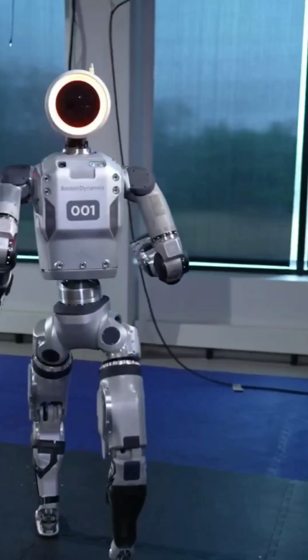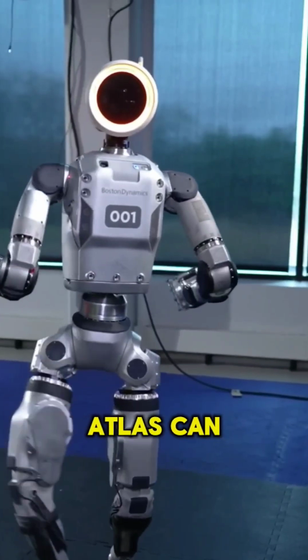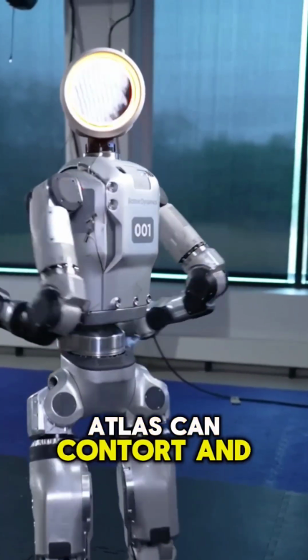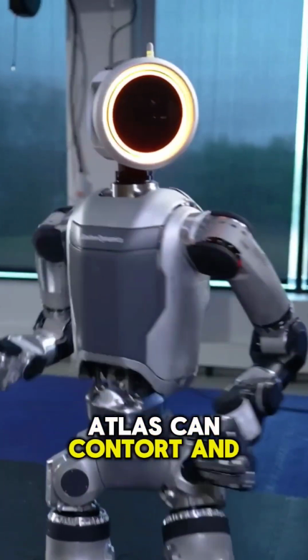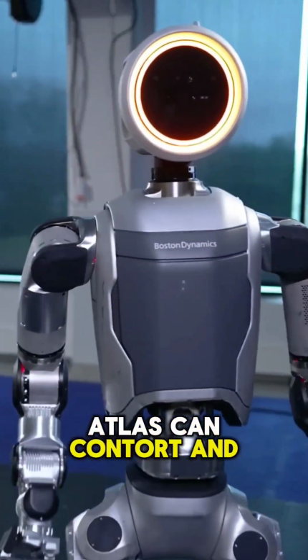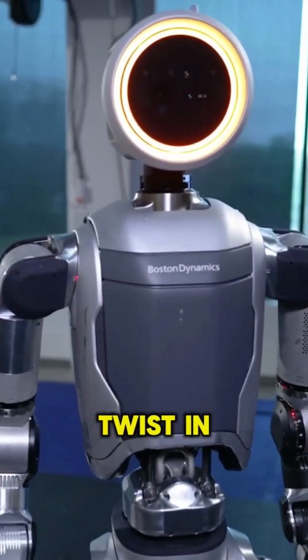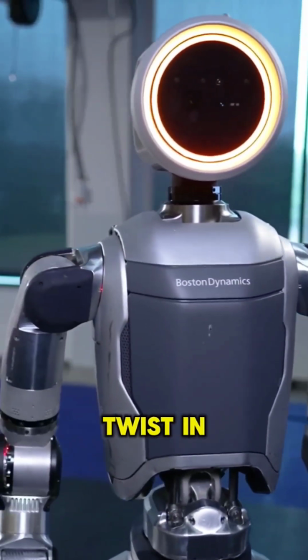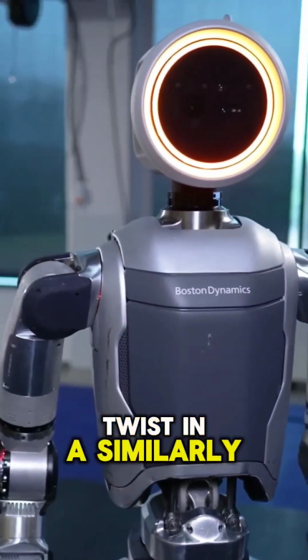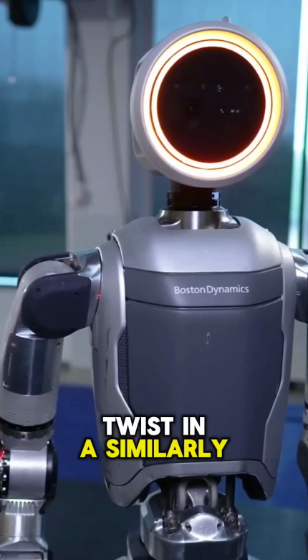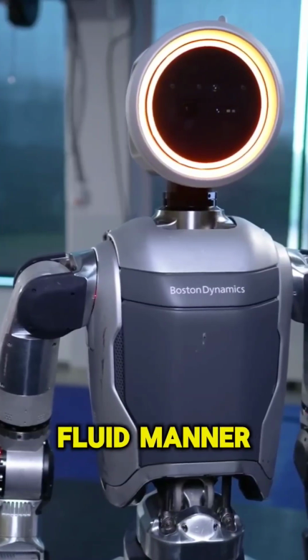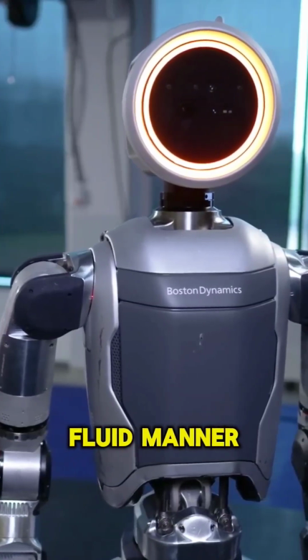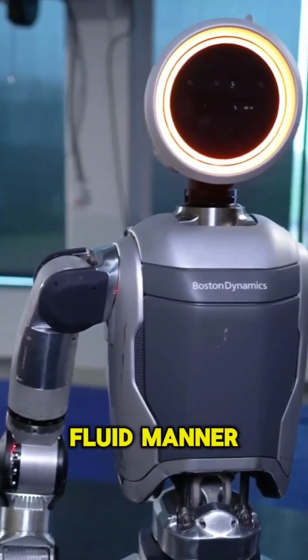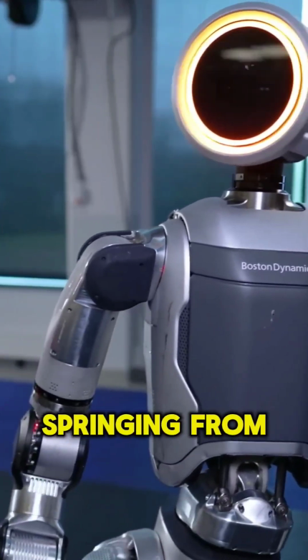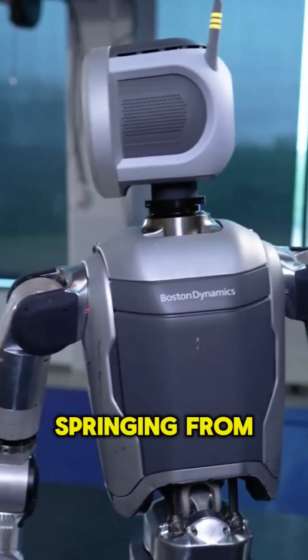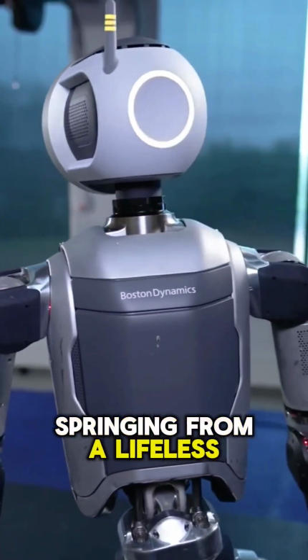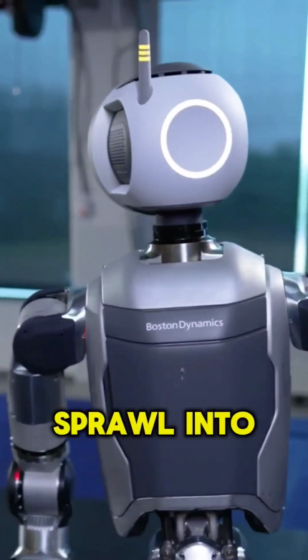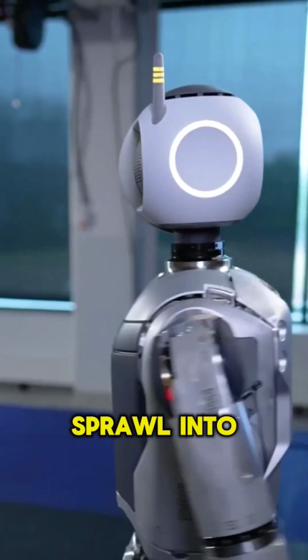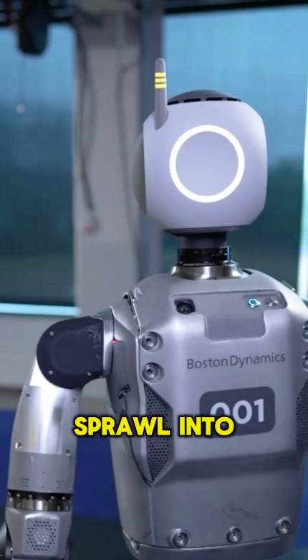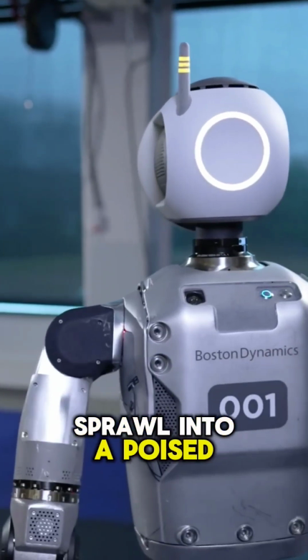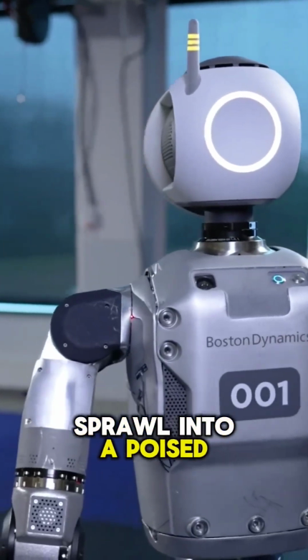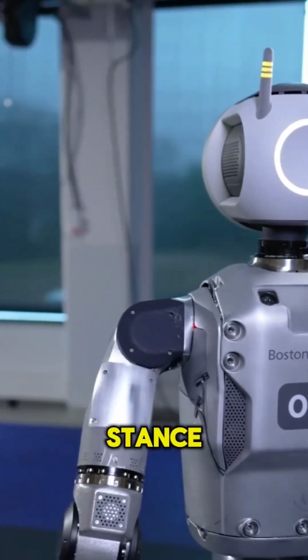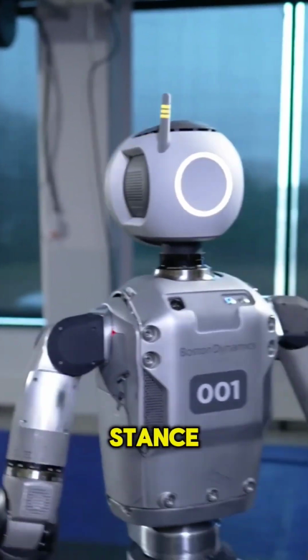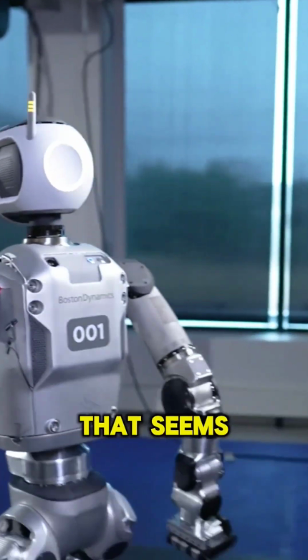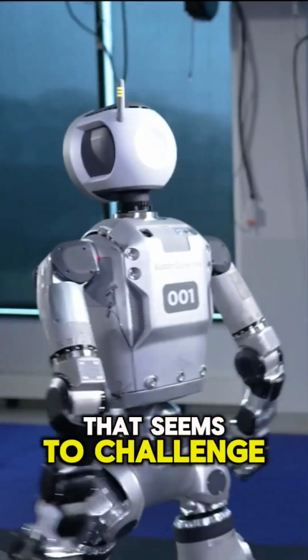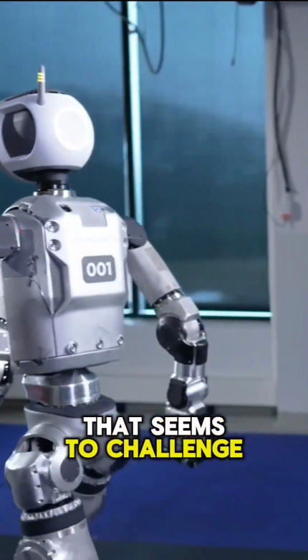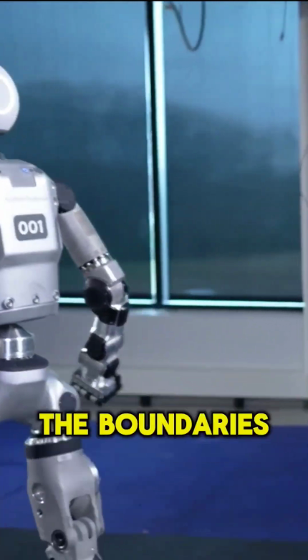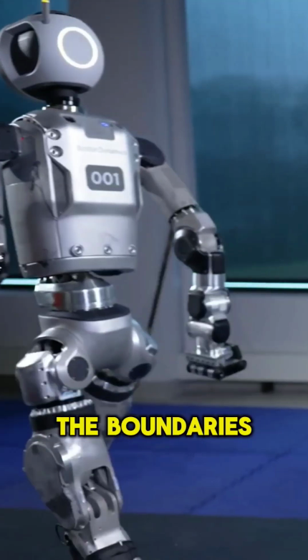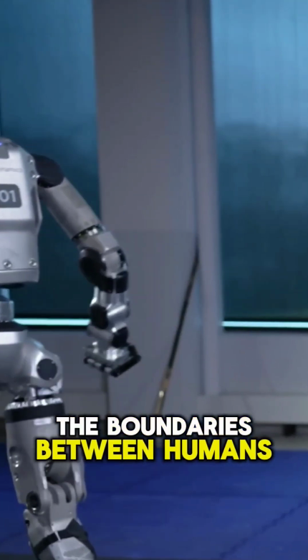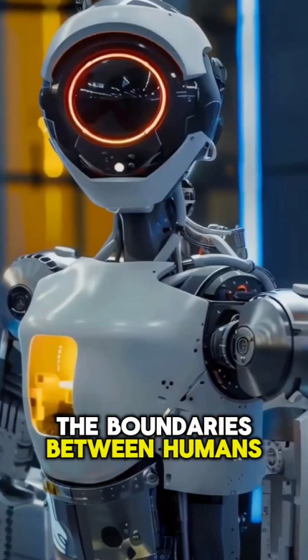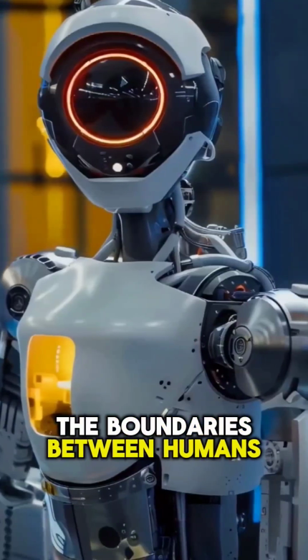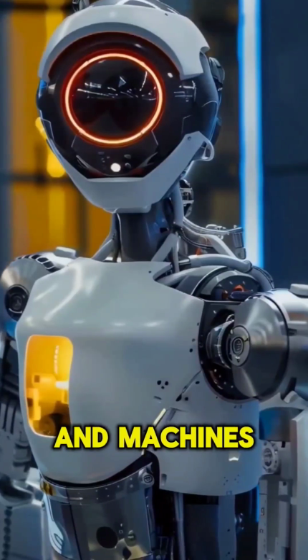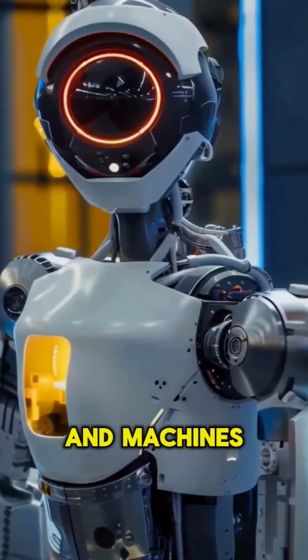Atlas can contort and twist in a similarly fluid manner, springing from a lifeless sprawl into a poised stance that seems to challenge the boundaries between humans and machines.